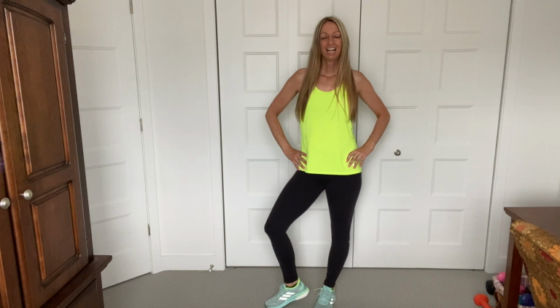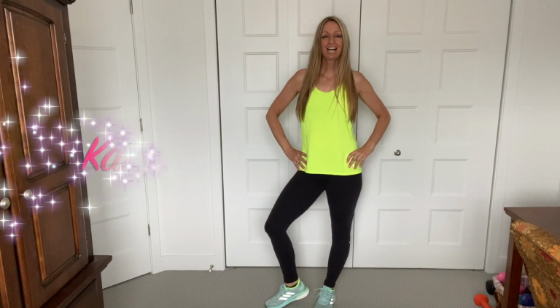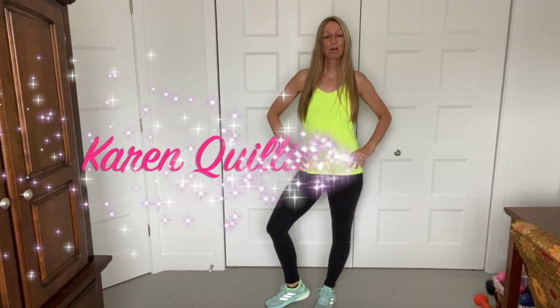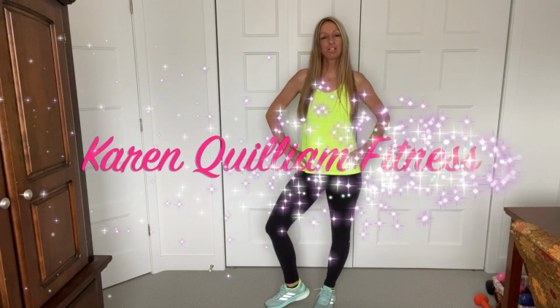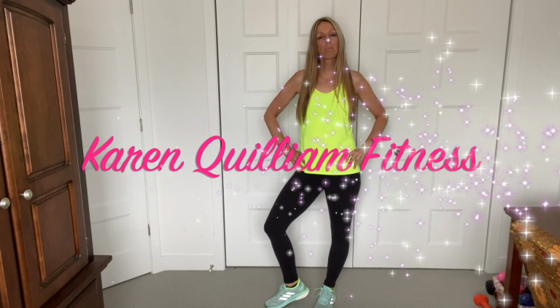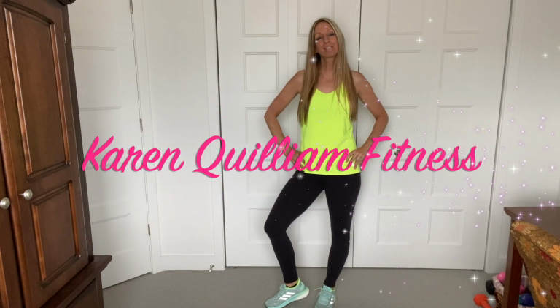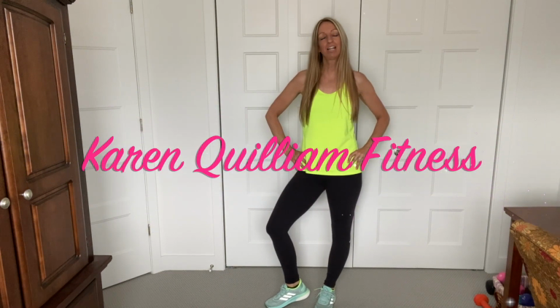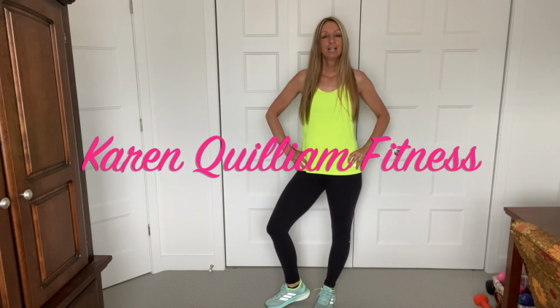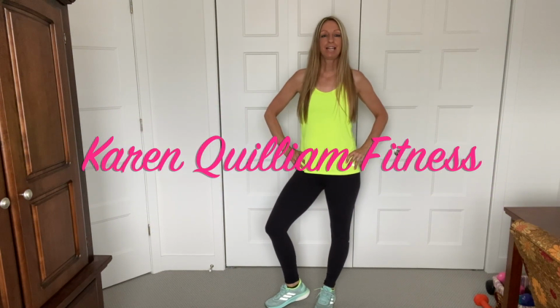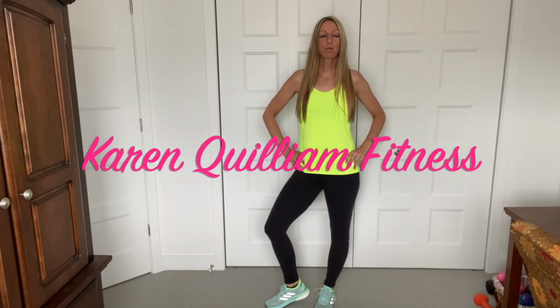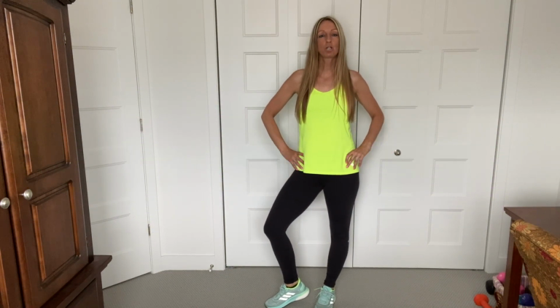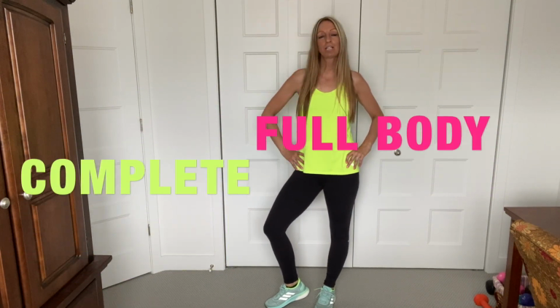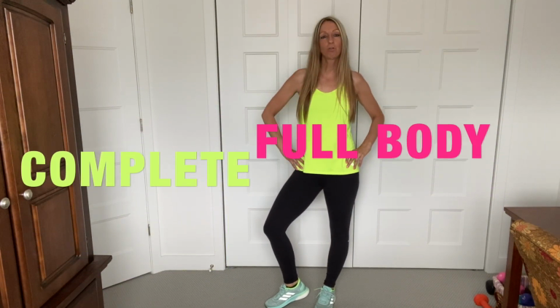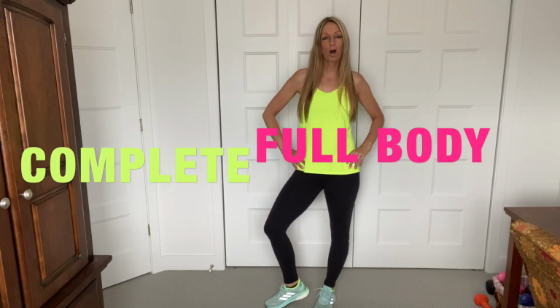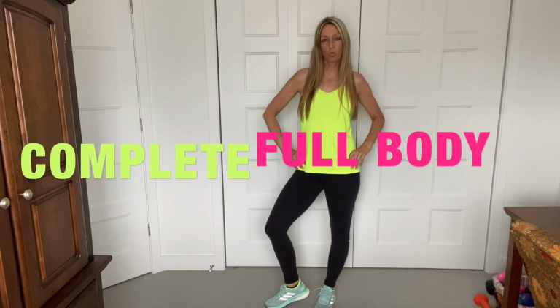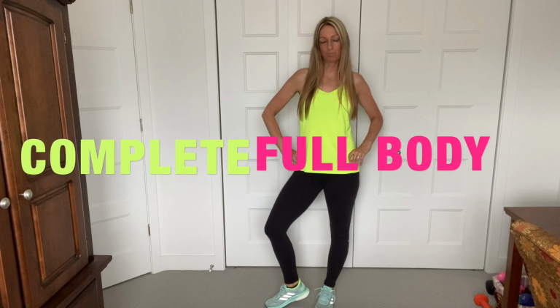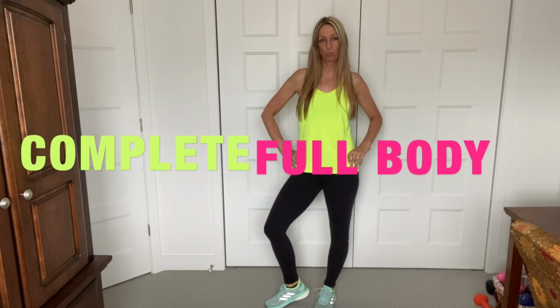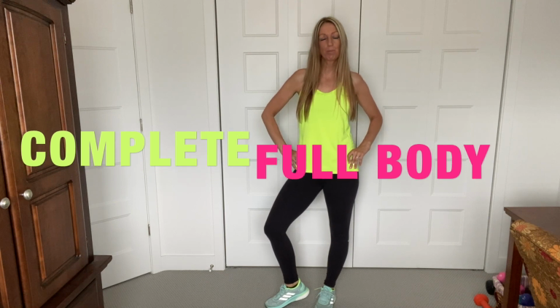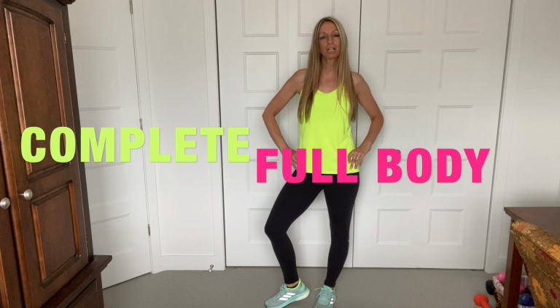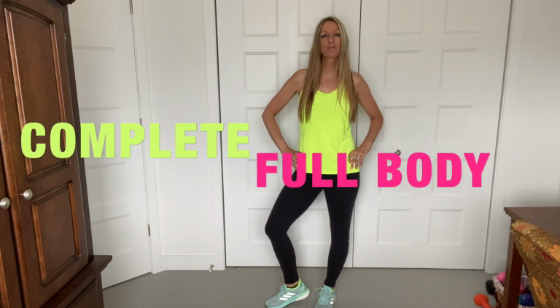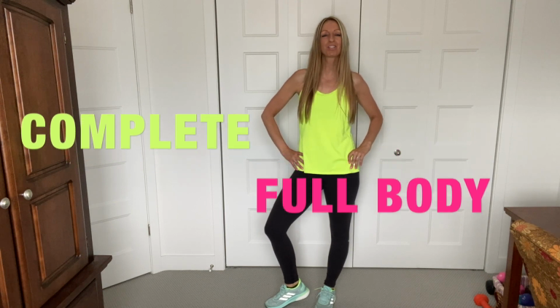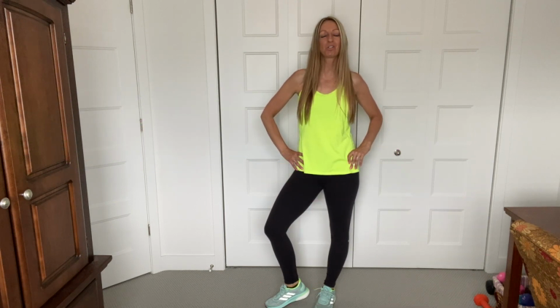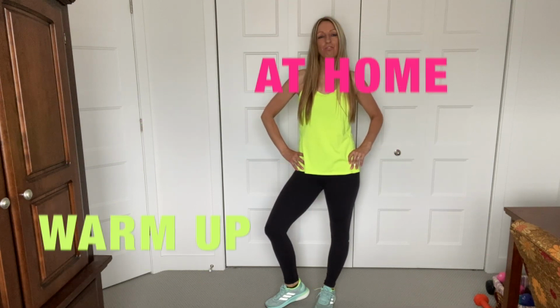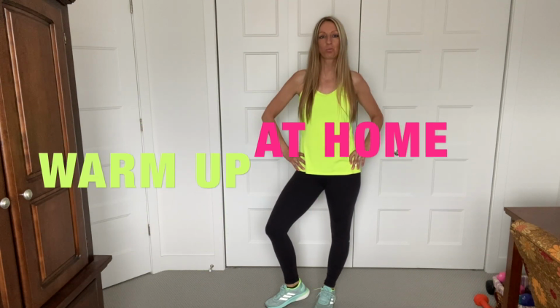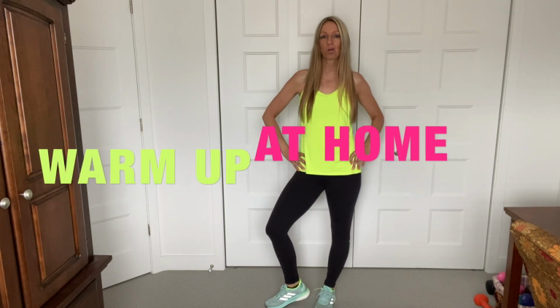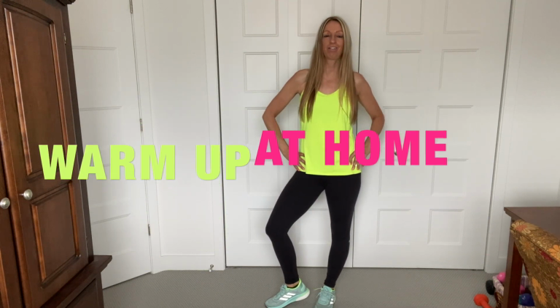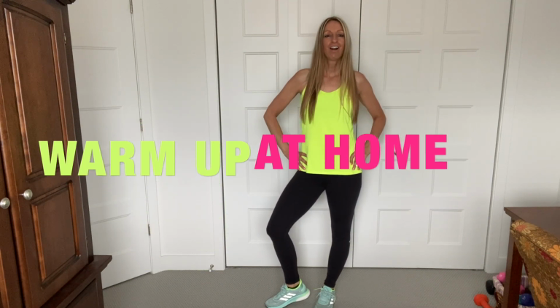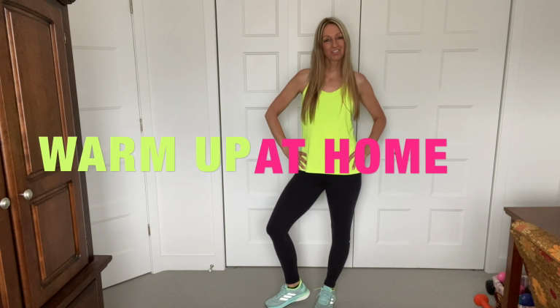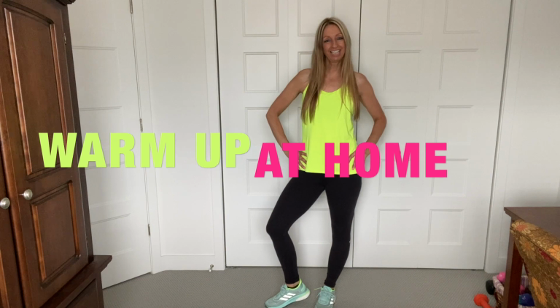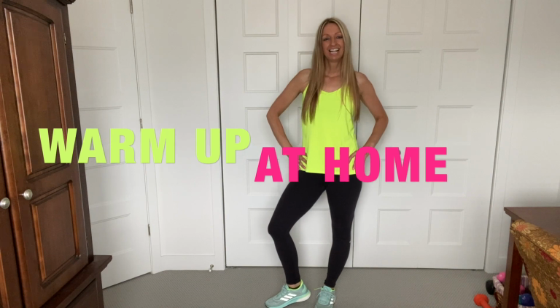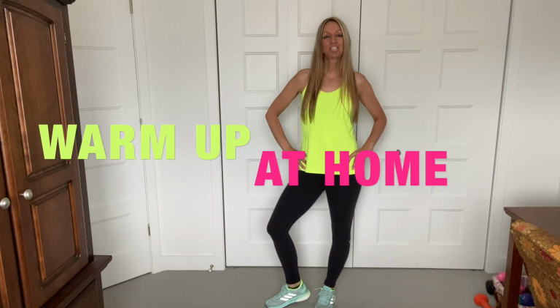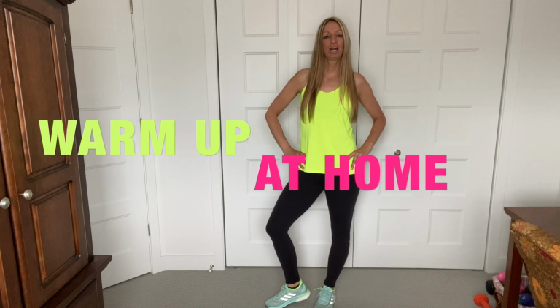Hi guys, welcome to my channel. My name is Karen. Today we're going to do the complete full body warm-up. We're going to warm up the body, warm up the muscles, get you ready for the real workout. Are you guys ready? Let's do it.